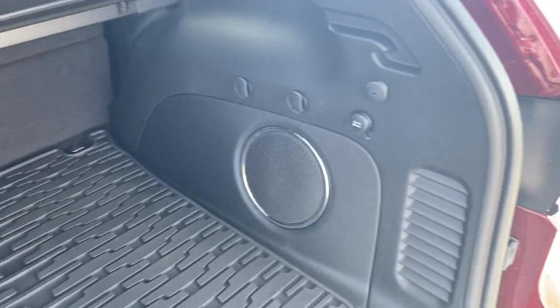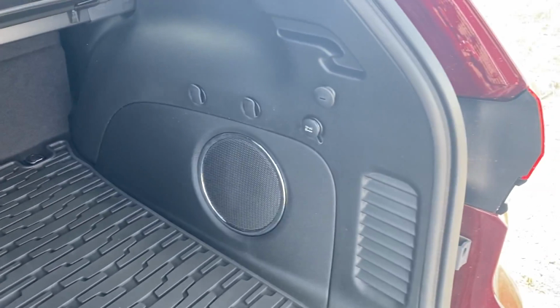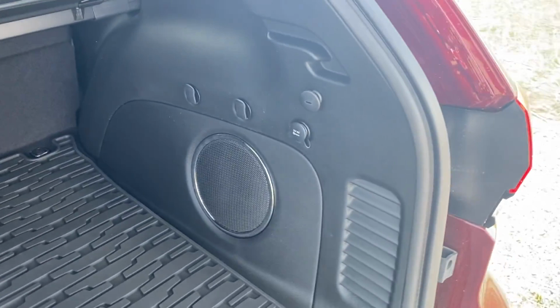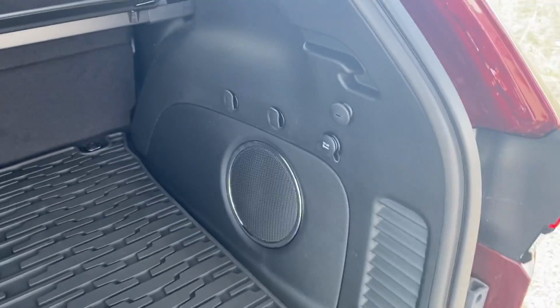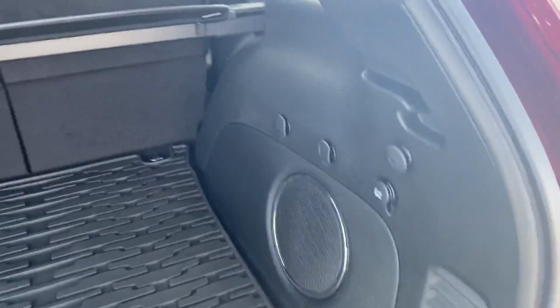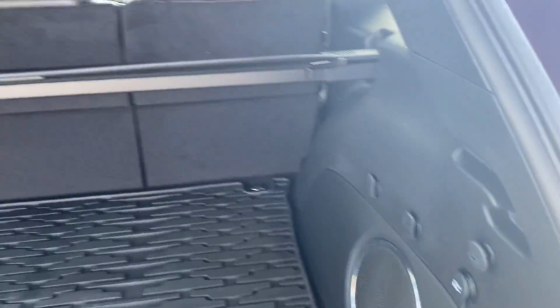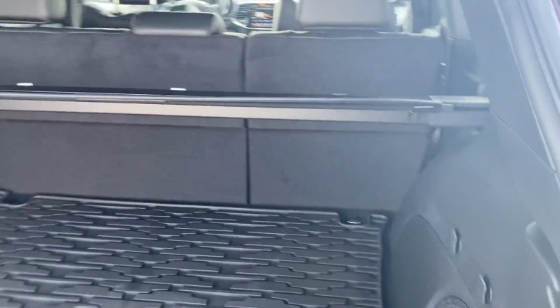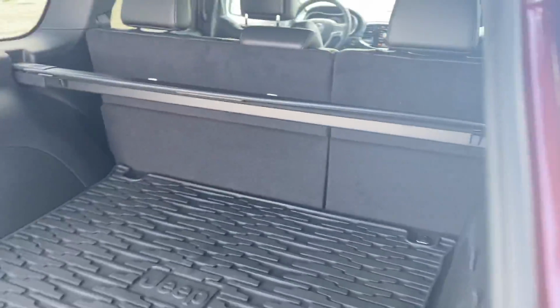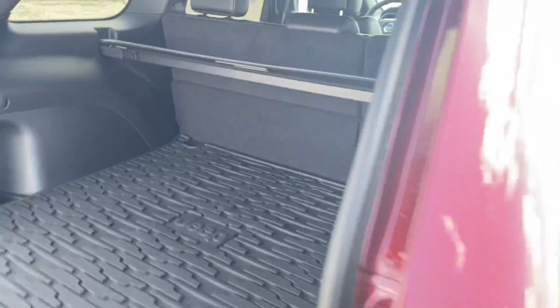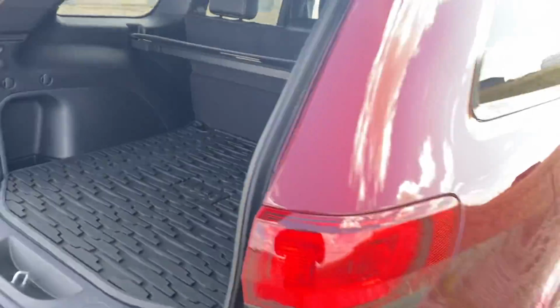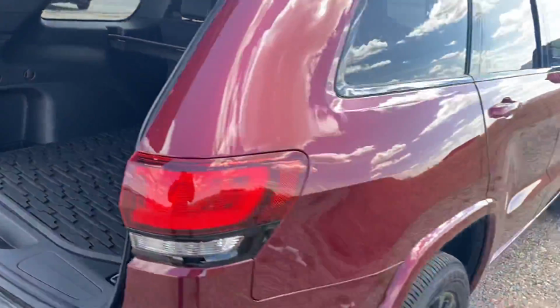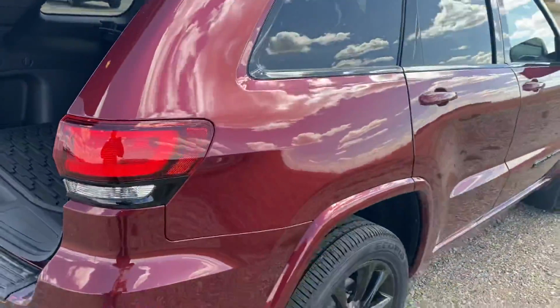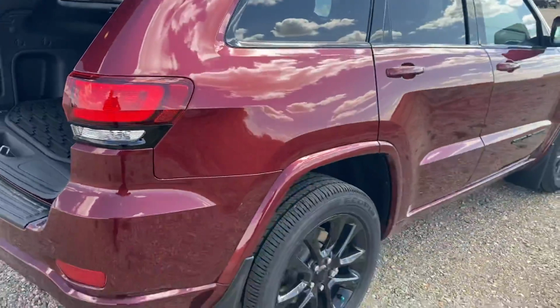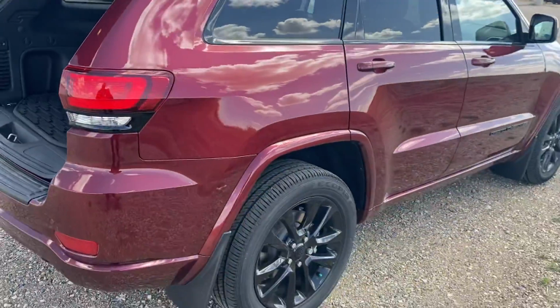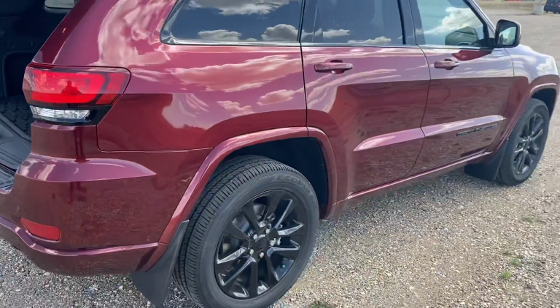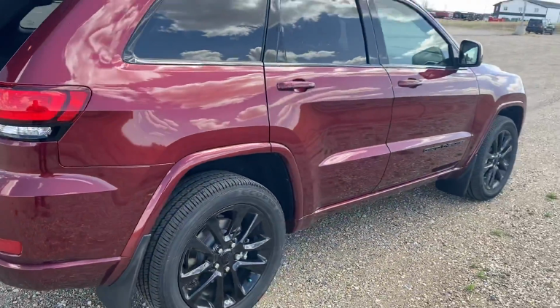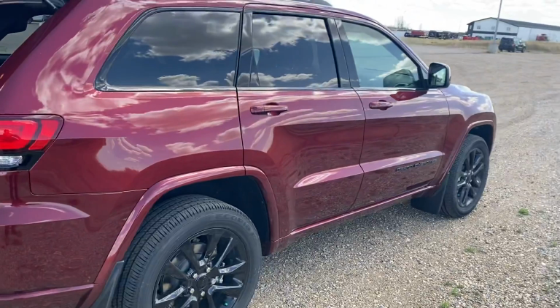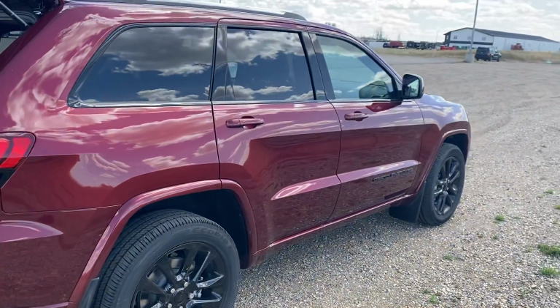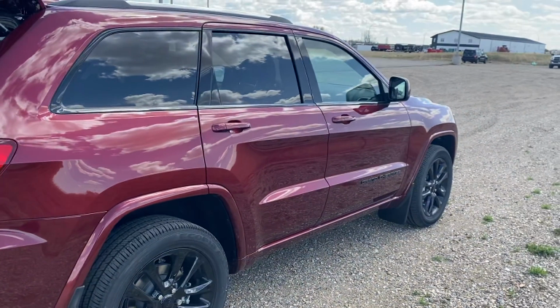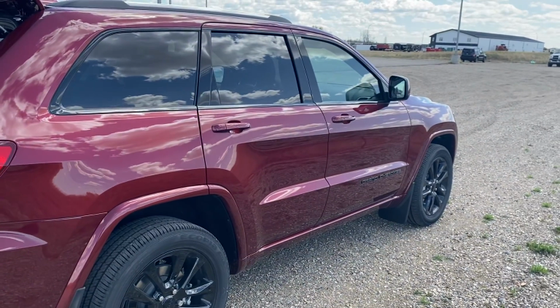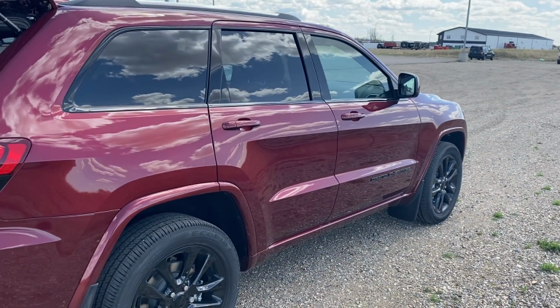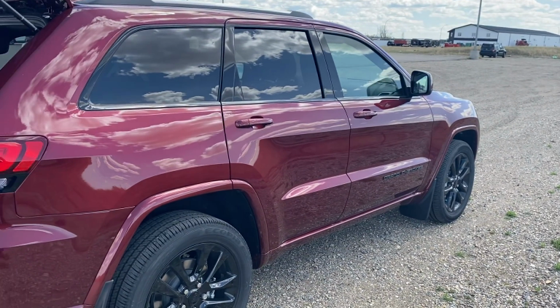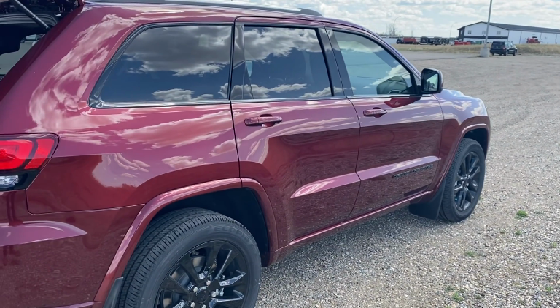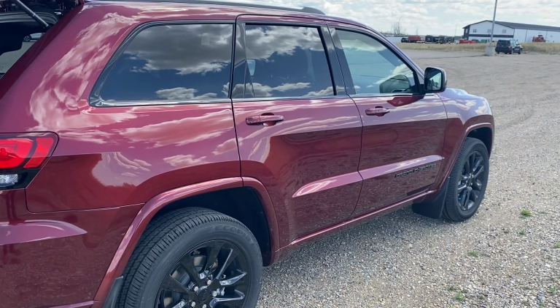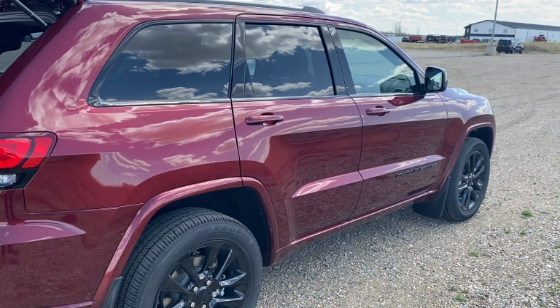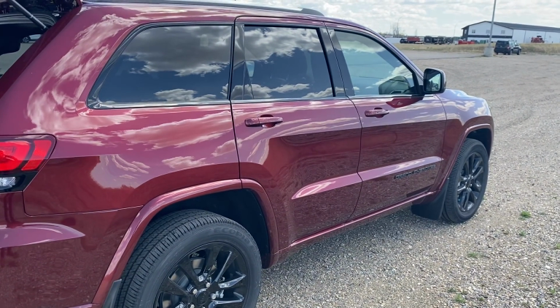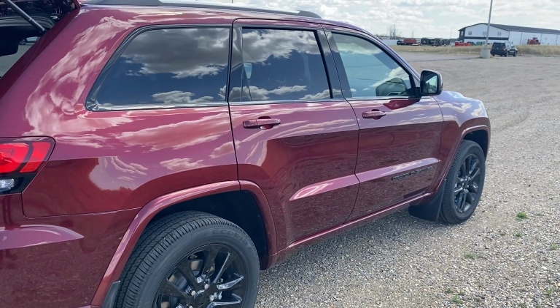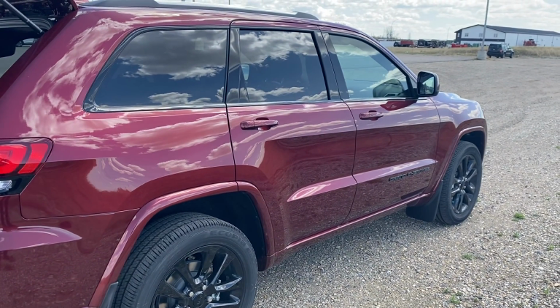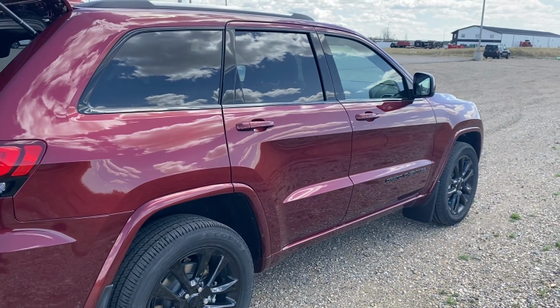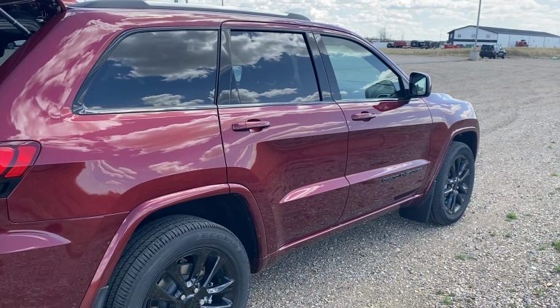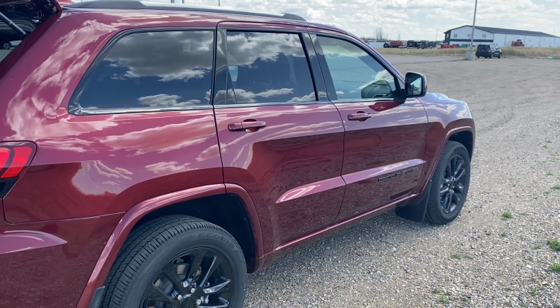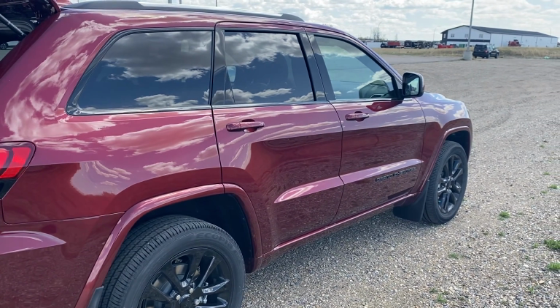Rear subwoofer and 12 volt outlet in the back. Cargo cover. Great looking family vehicle overall. If you're interested in this vehicle or any others, you can email me — Lucas at StrathmoreDodge.com.